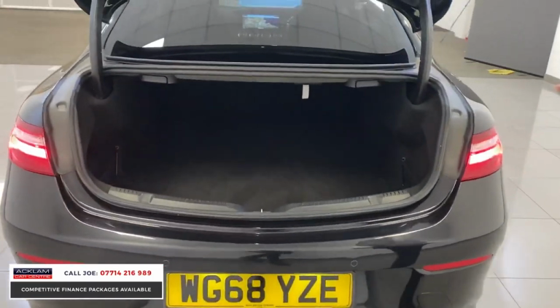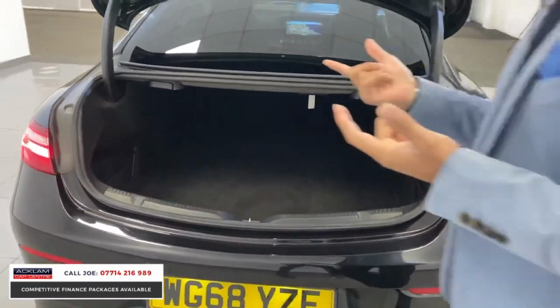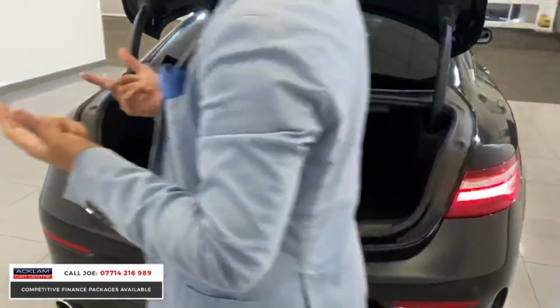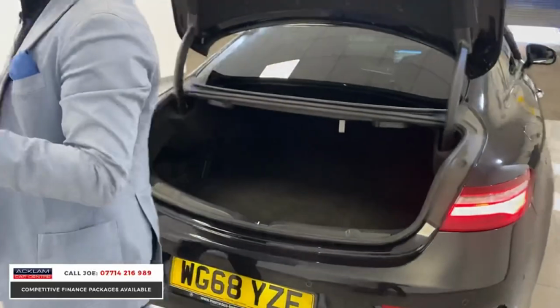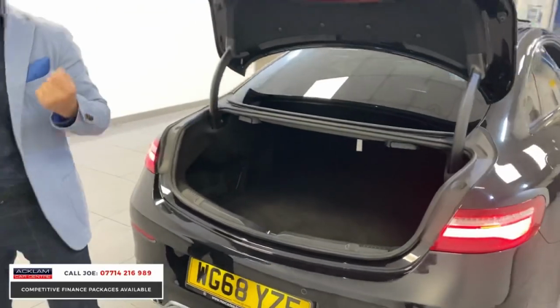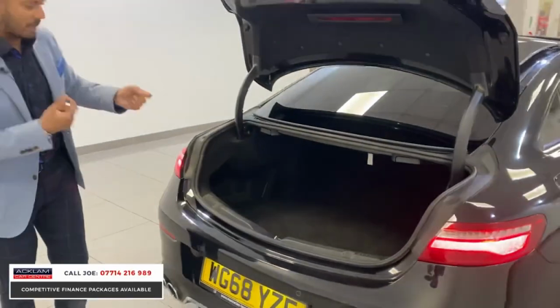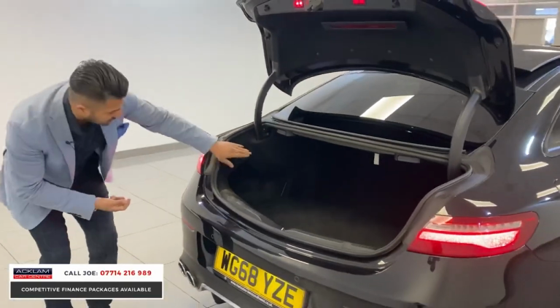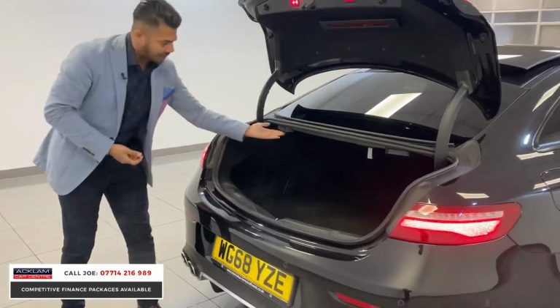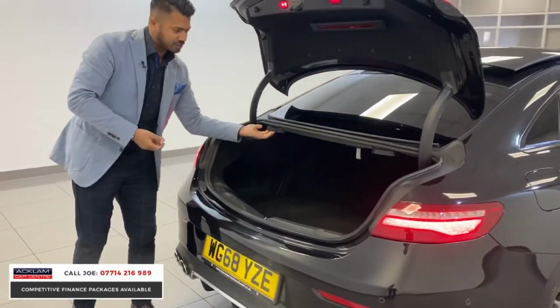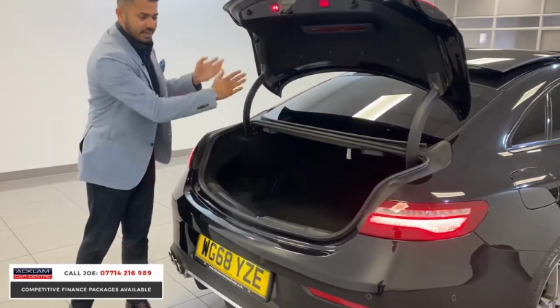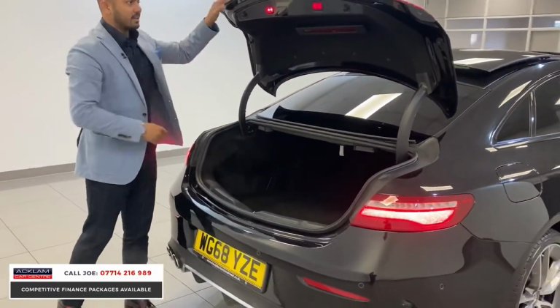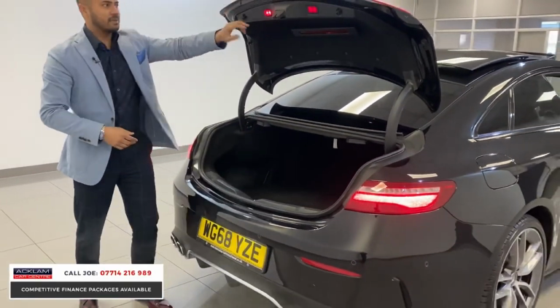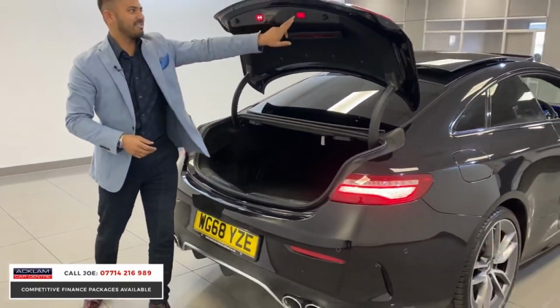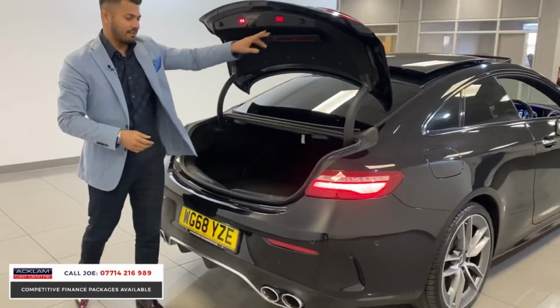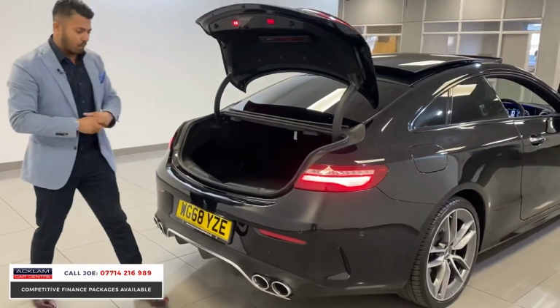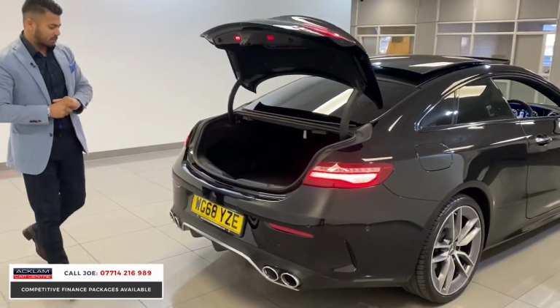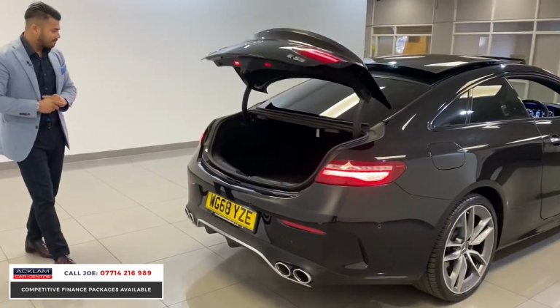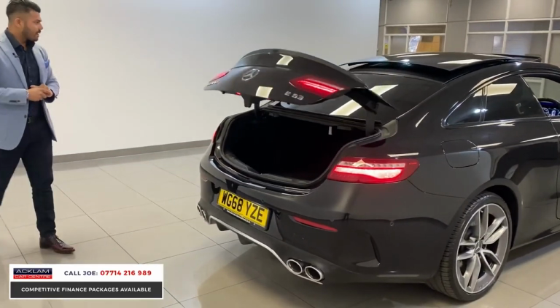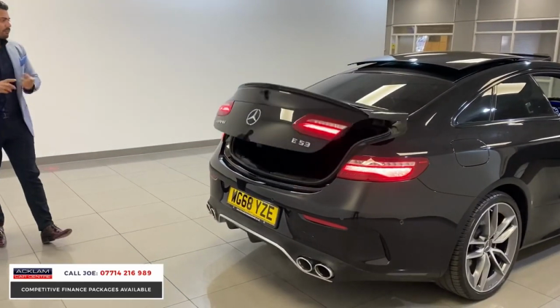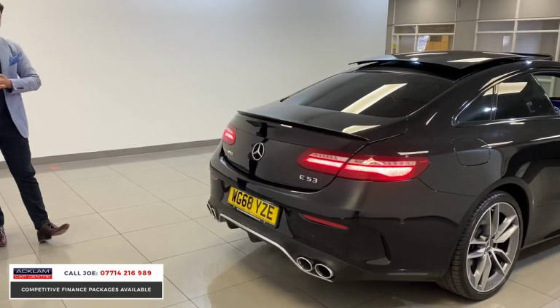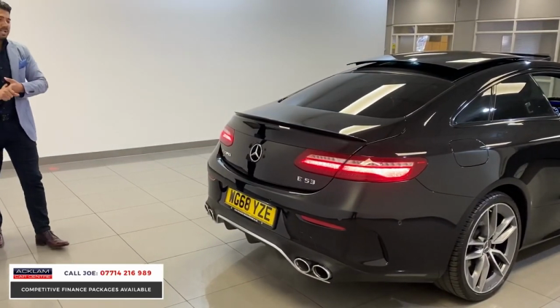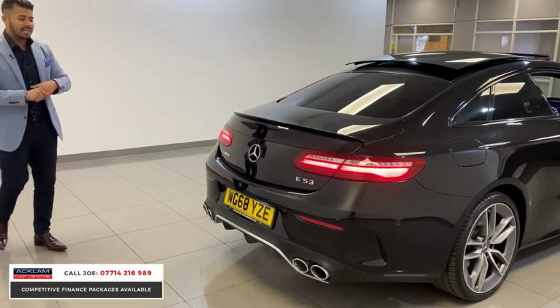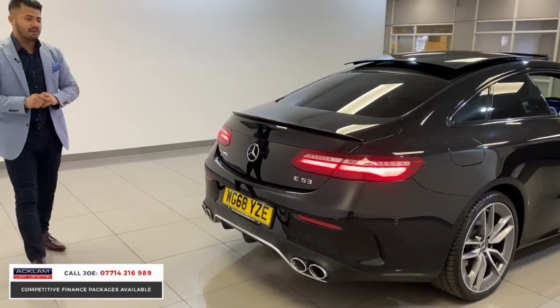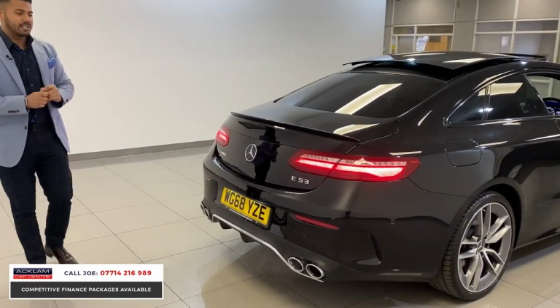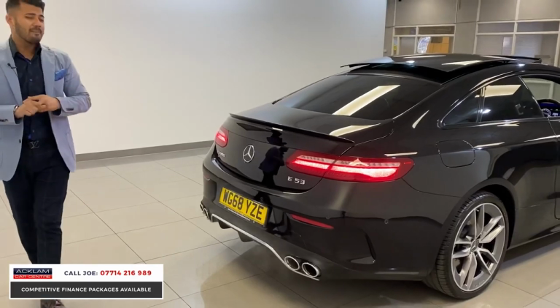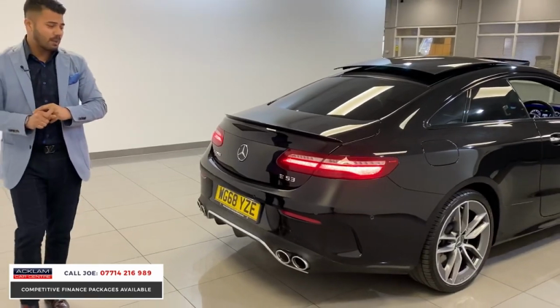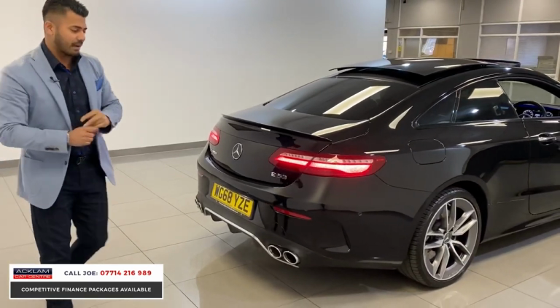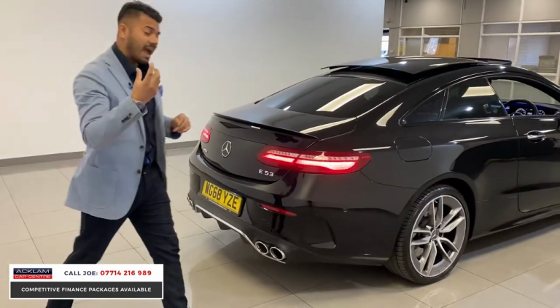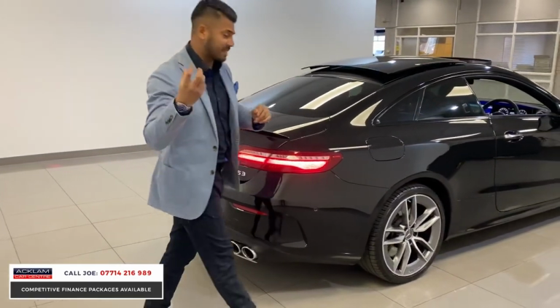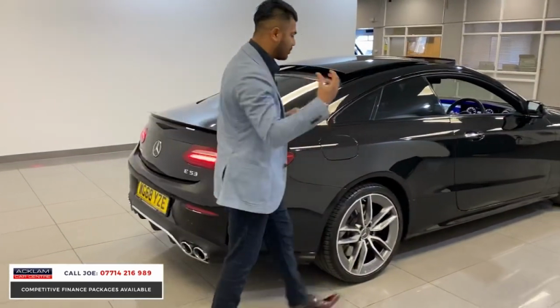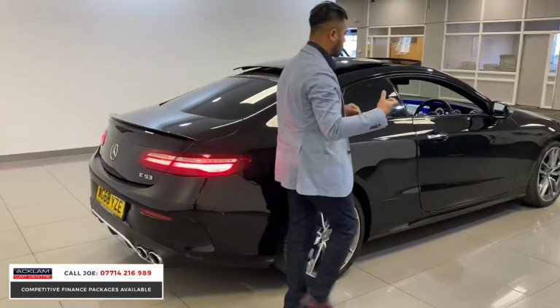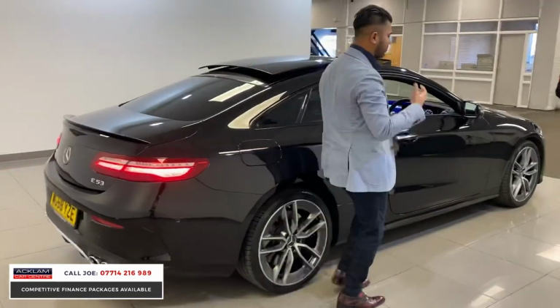The seats also fold down if you want to create a bigger boot — the handles are right there, no bother at all. The 36,000 miles on the car is in very good condition, been very well looked after, and it sounds great too.